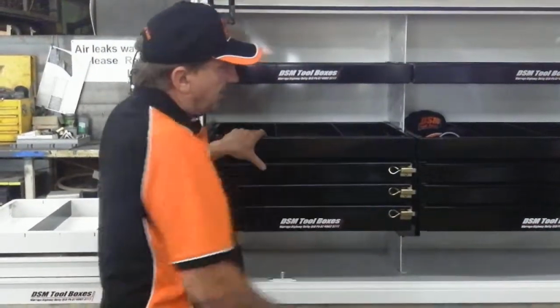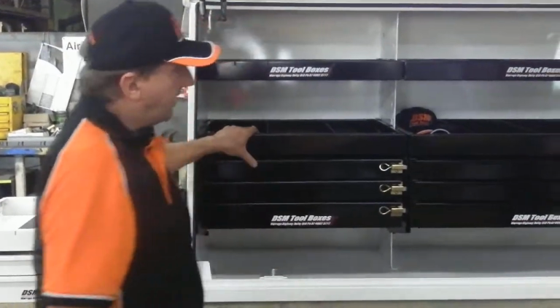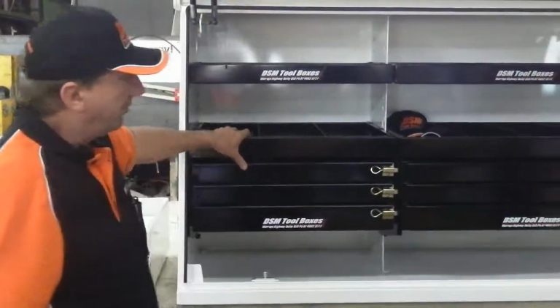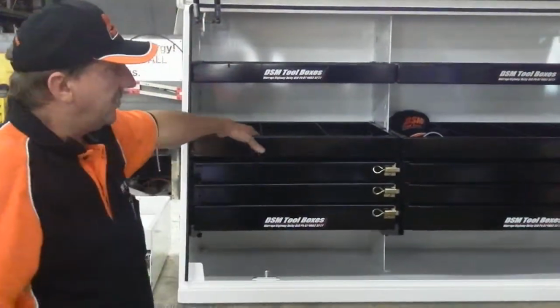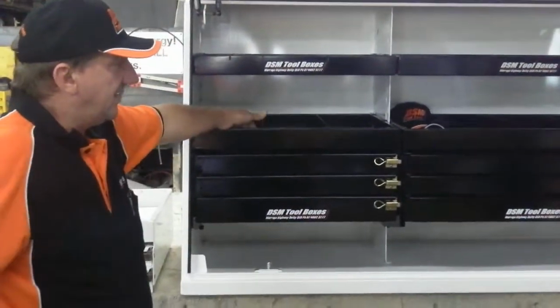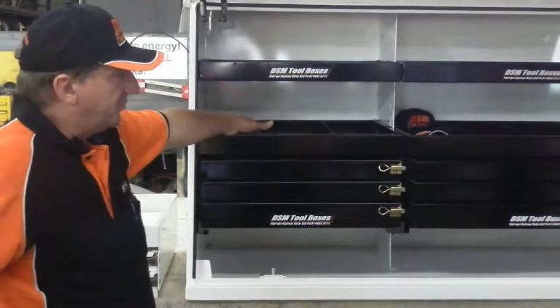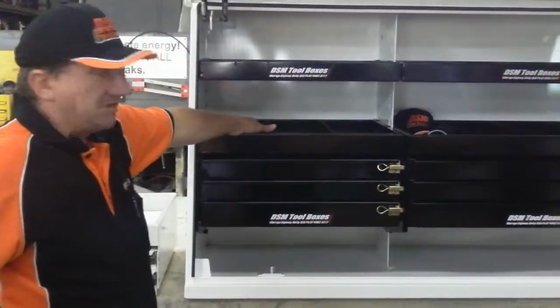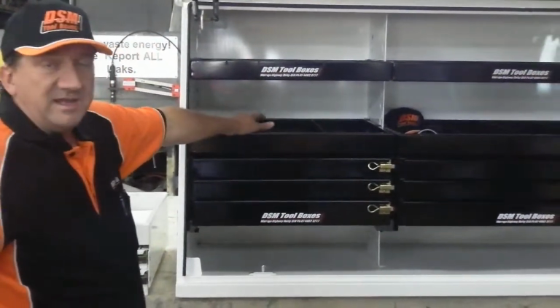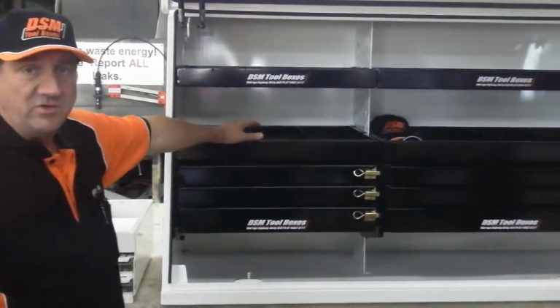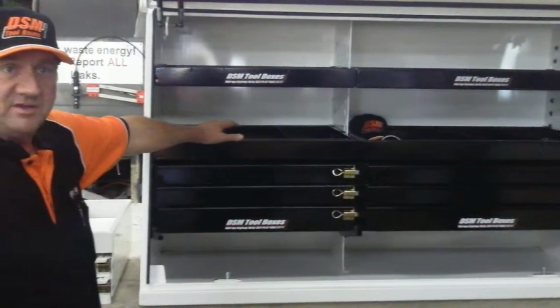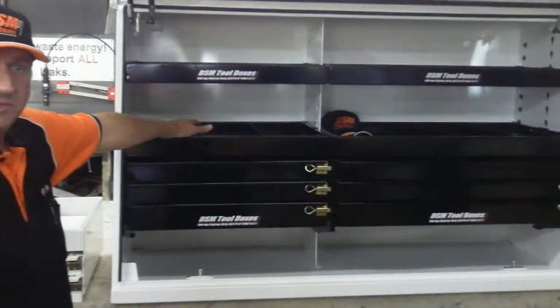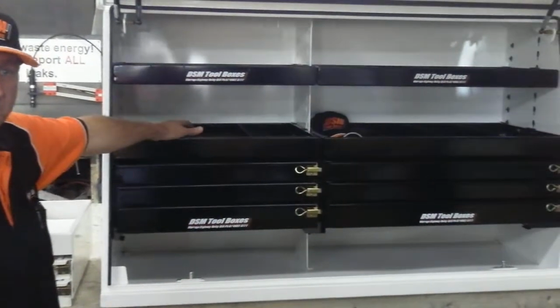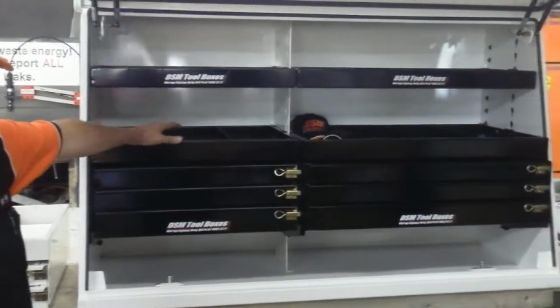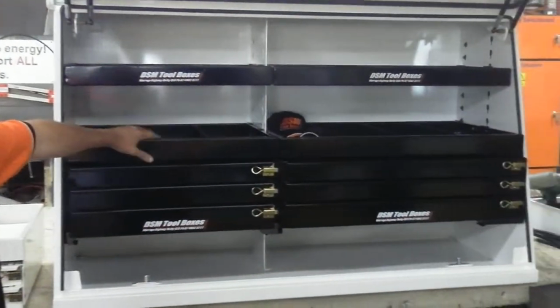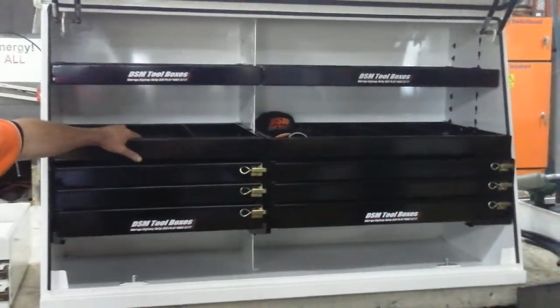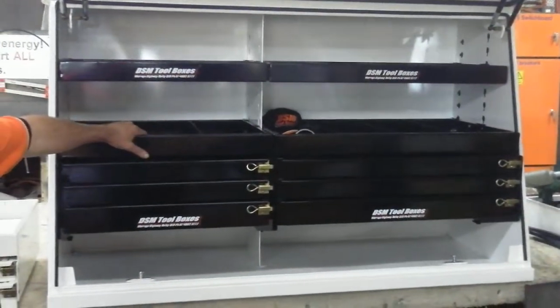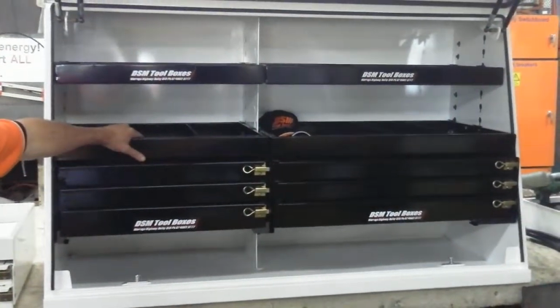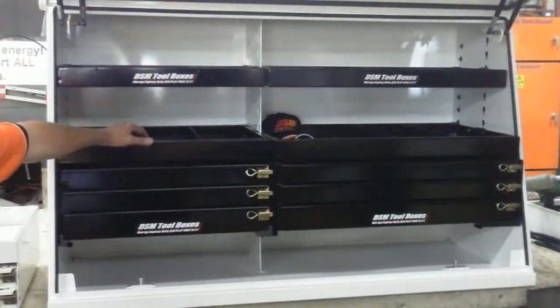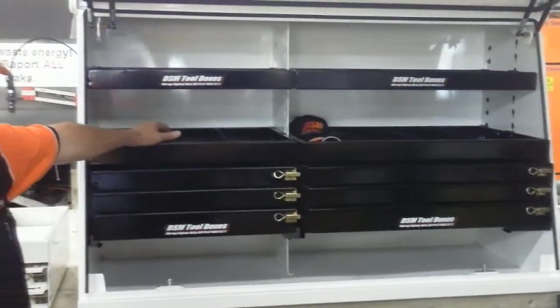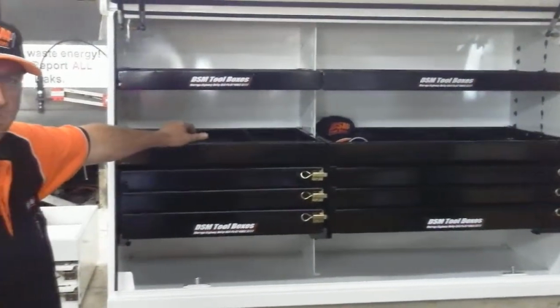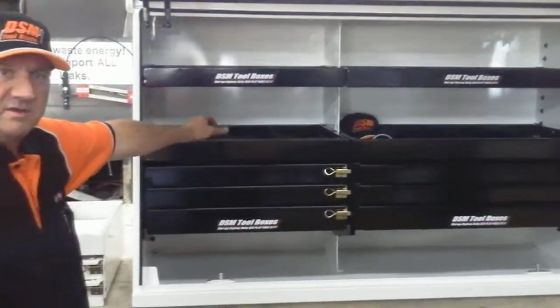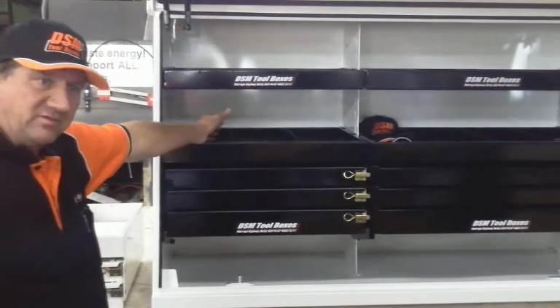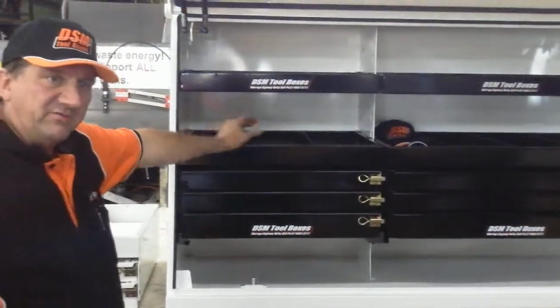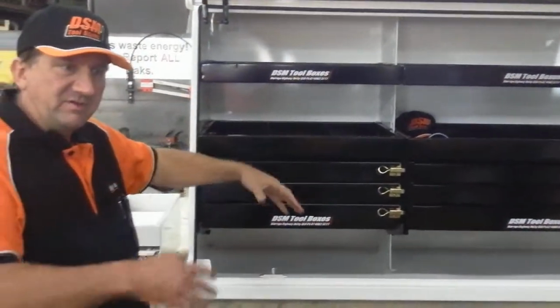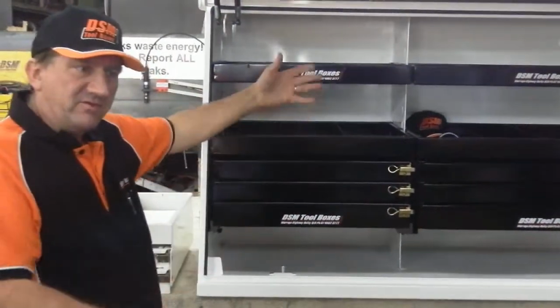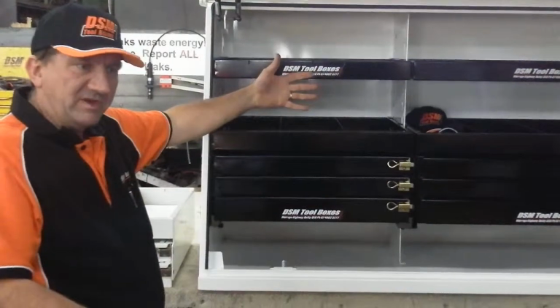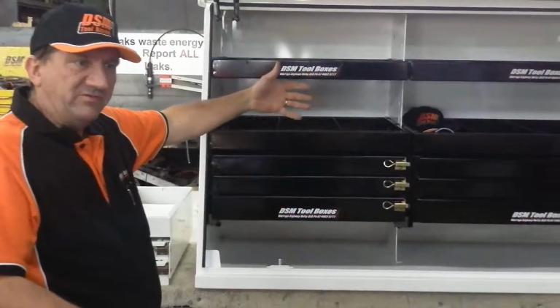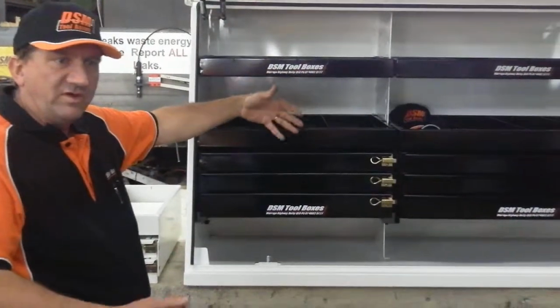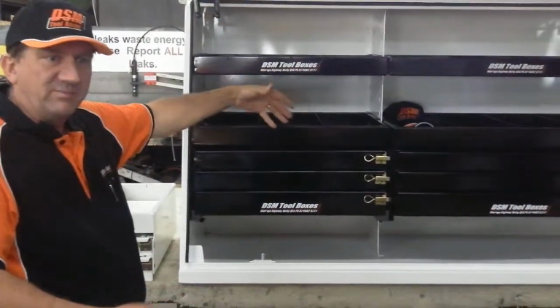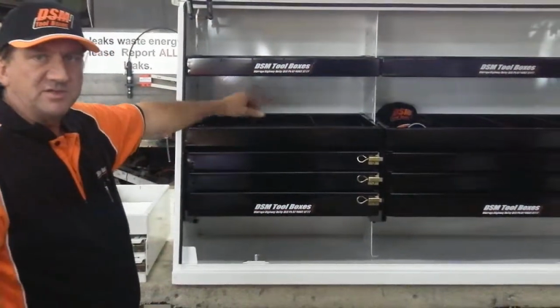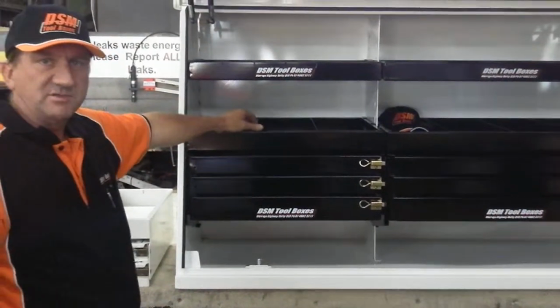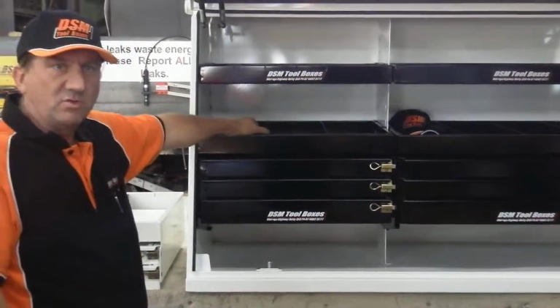They are also available at pretty much any size, because we designed them with what's called parametric design. This allows us to configure them to any size and application that you require.